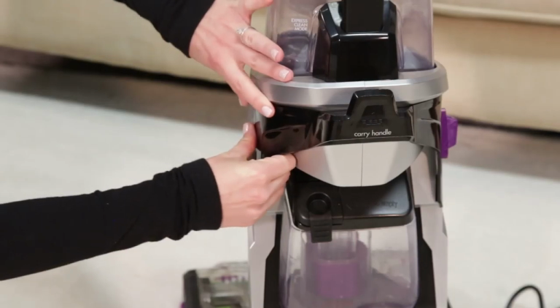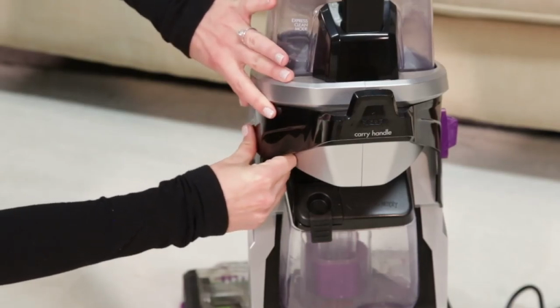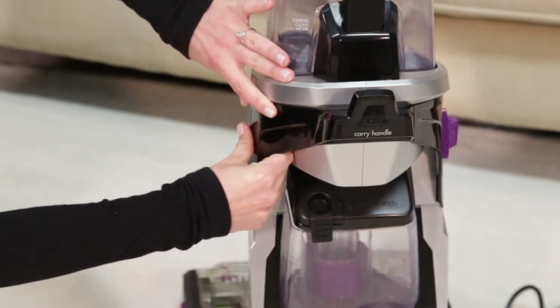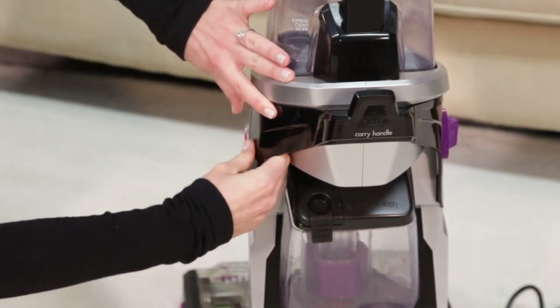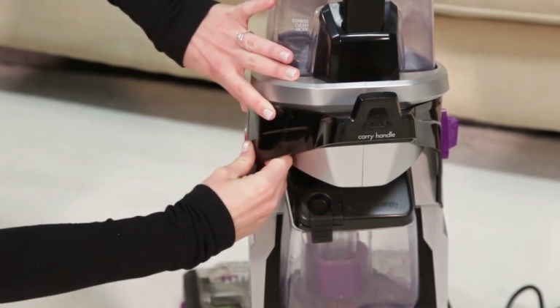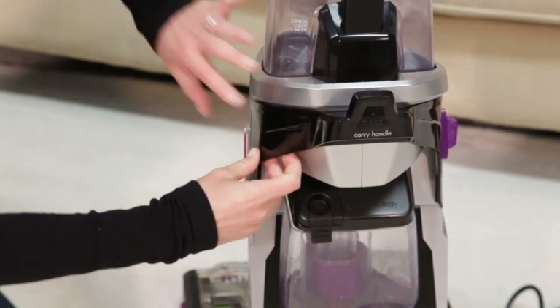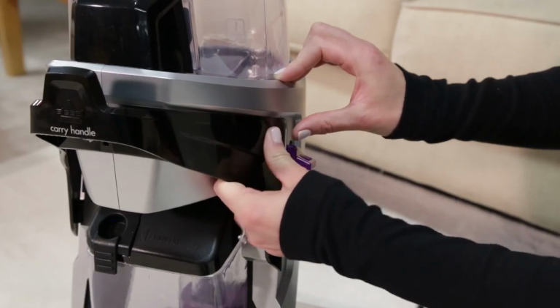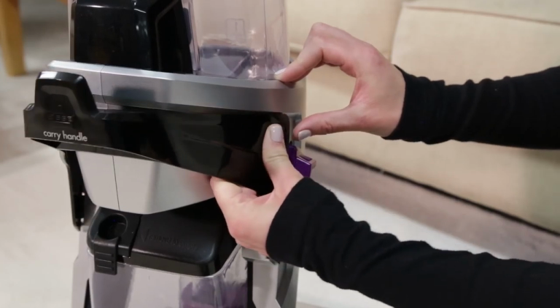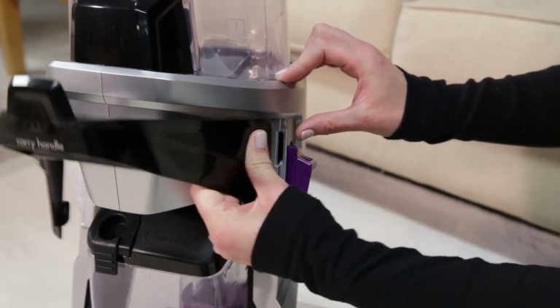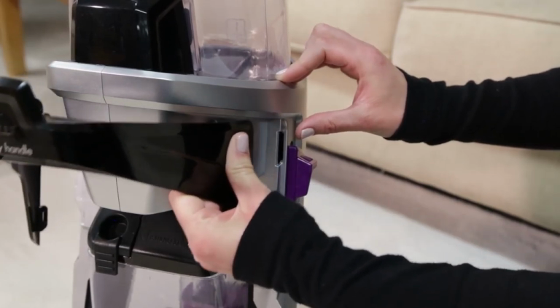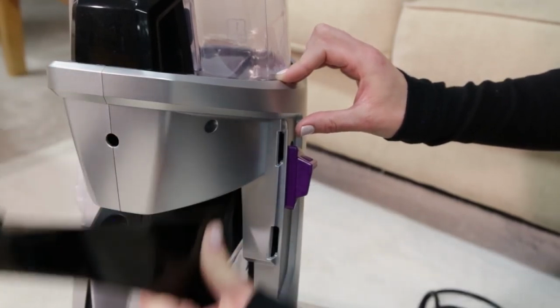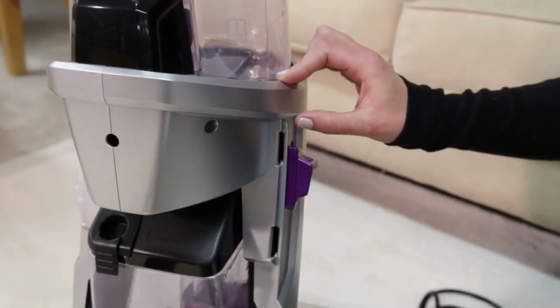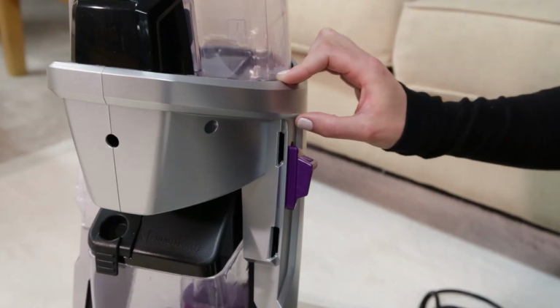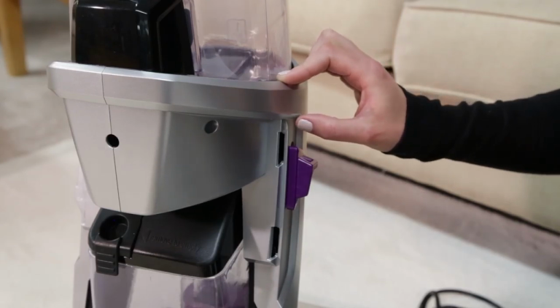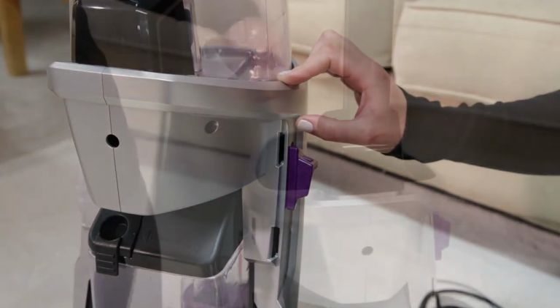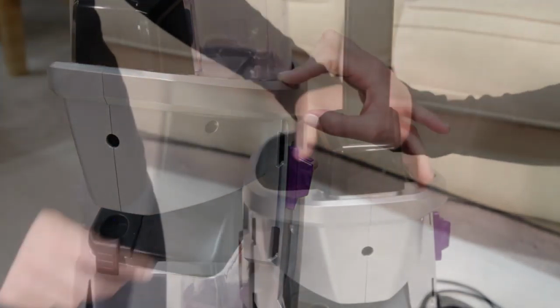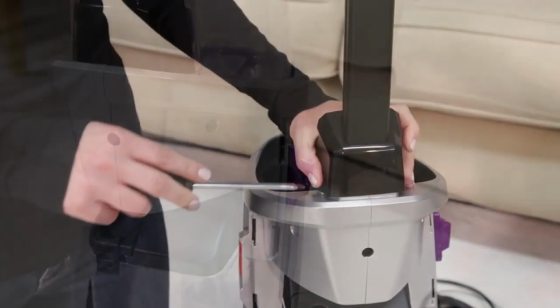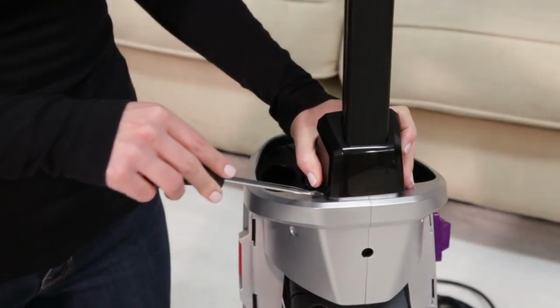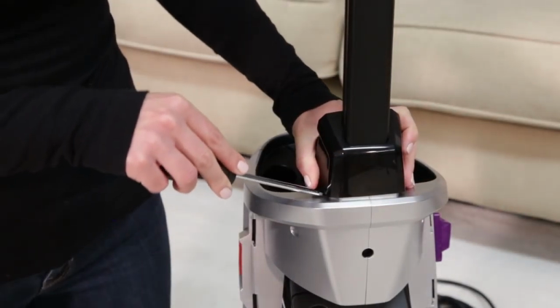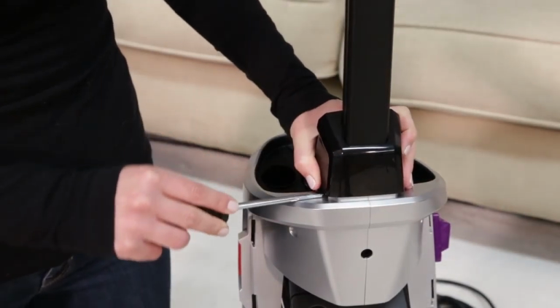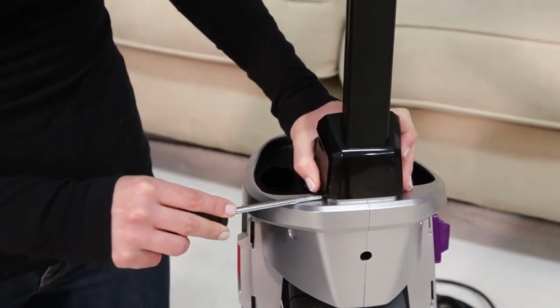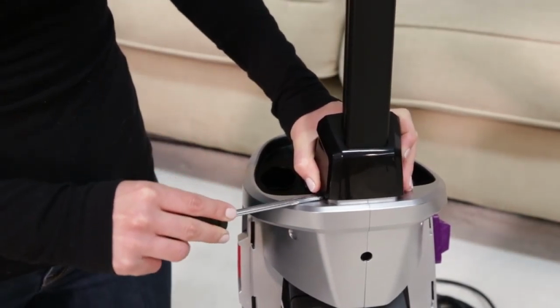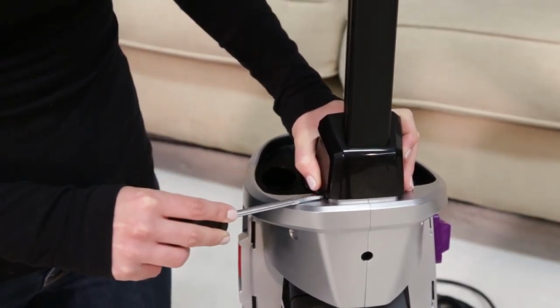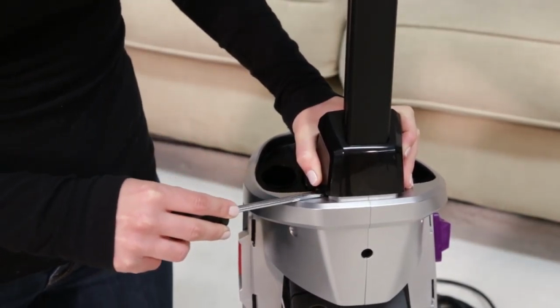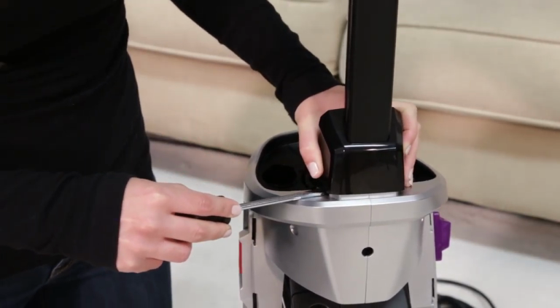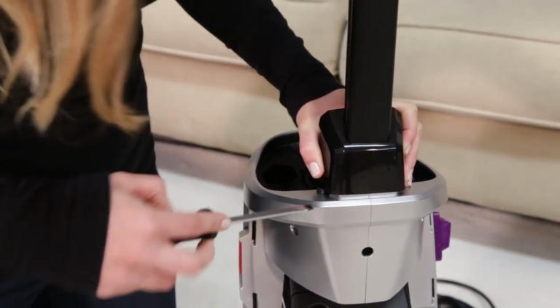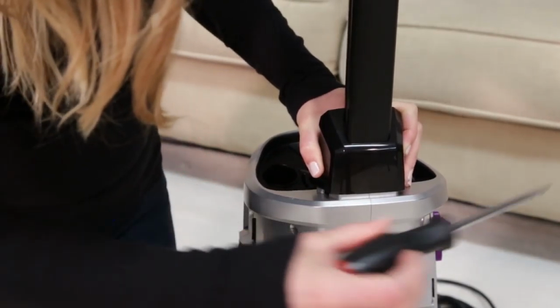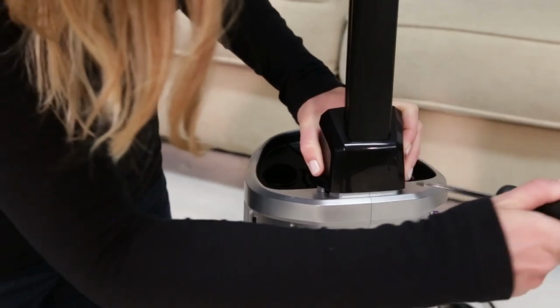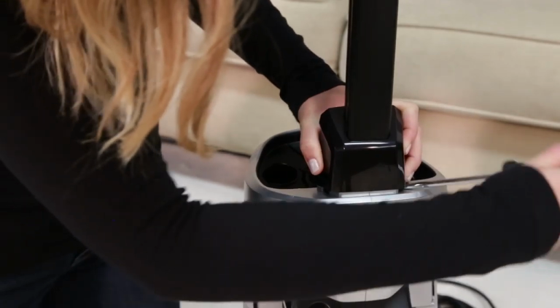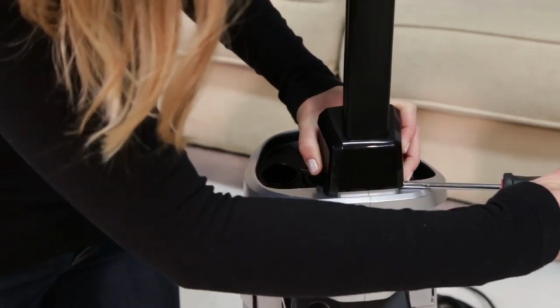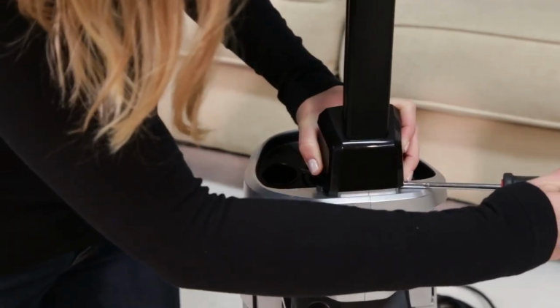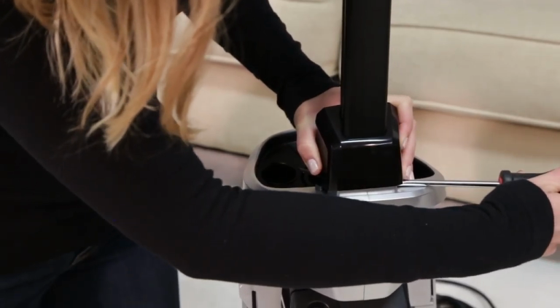Using your thumb as leverage, pull outward on each side of the carry handle to remove. Next, use a flat head screwdriver to pry up both sides of the plastic collar at the base of the handle.